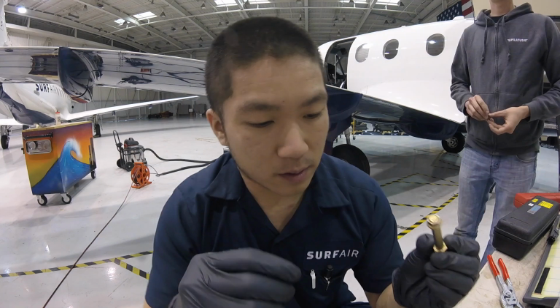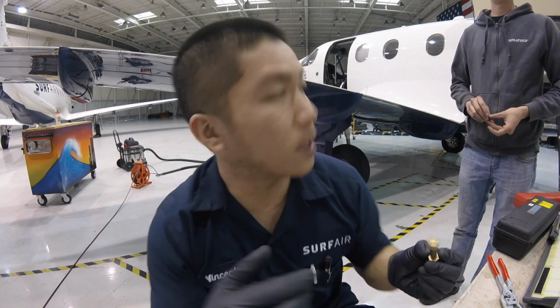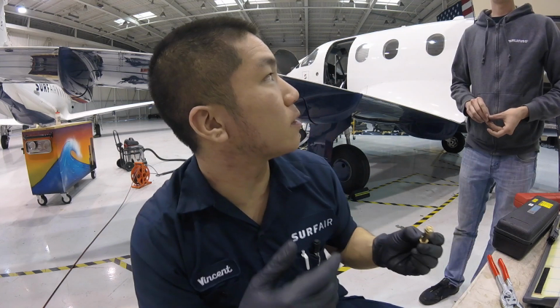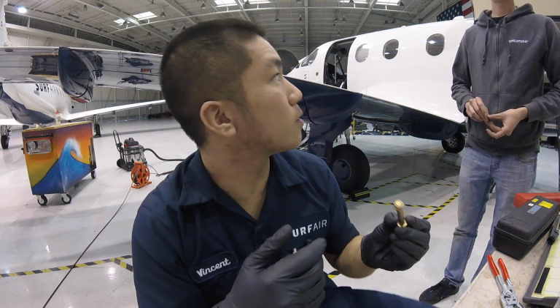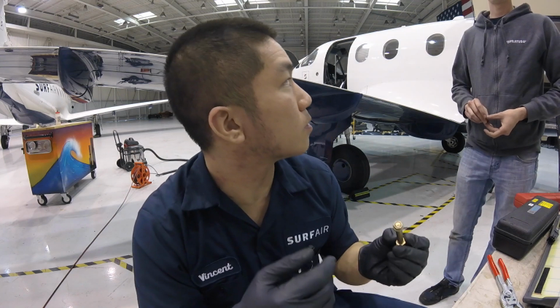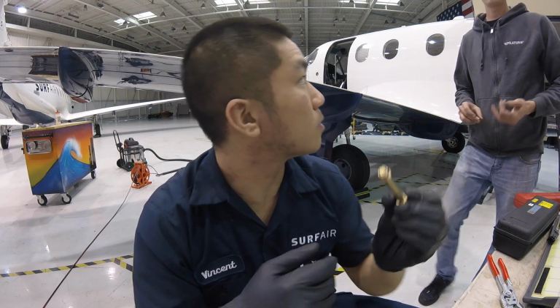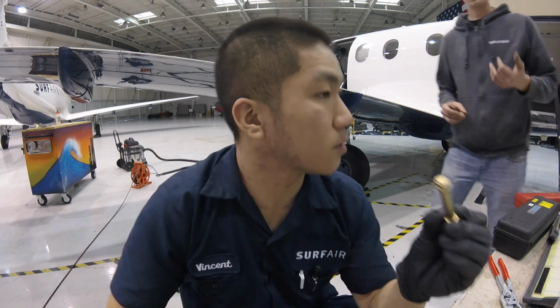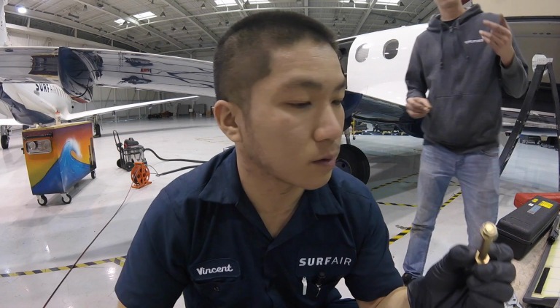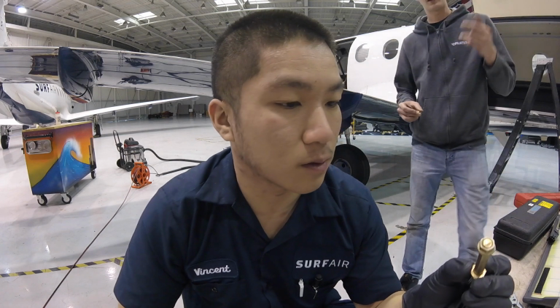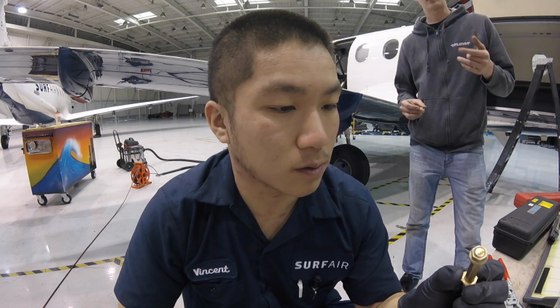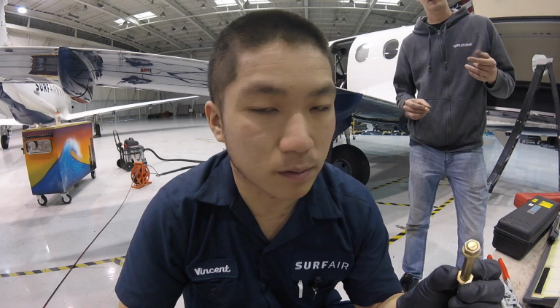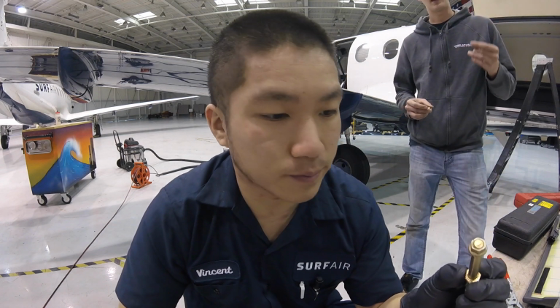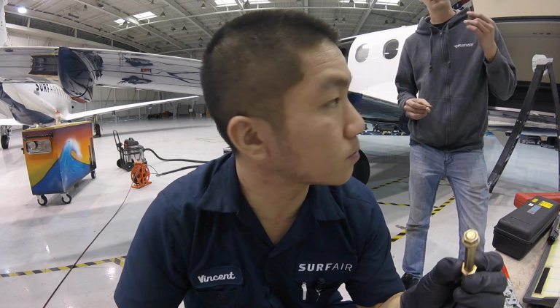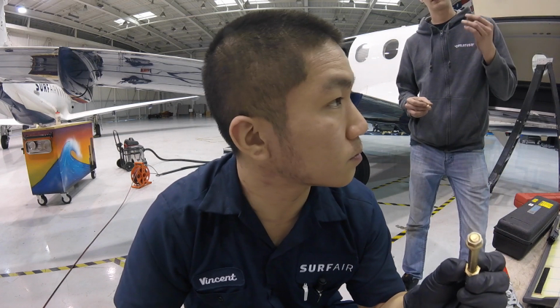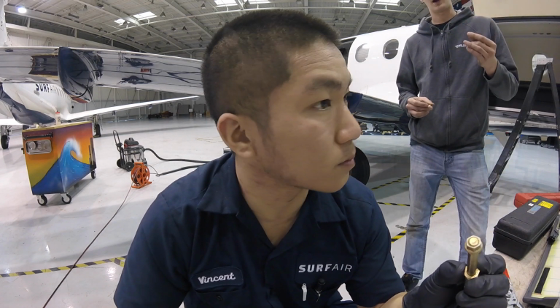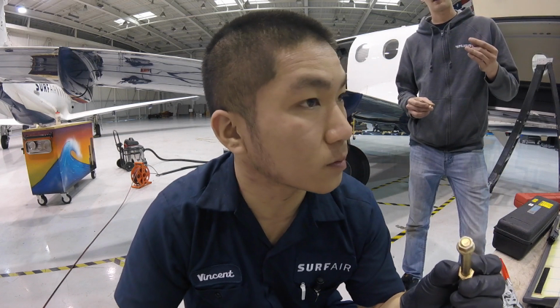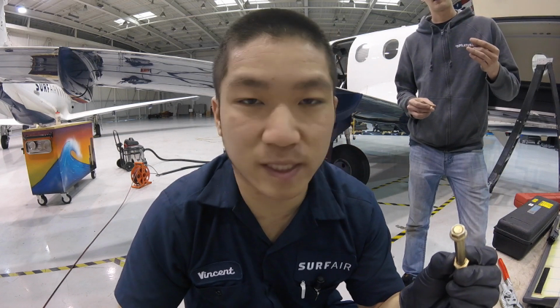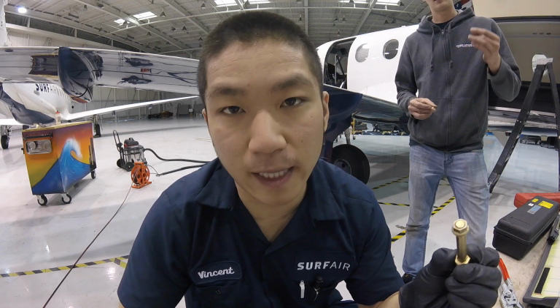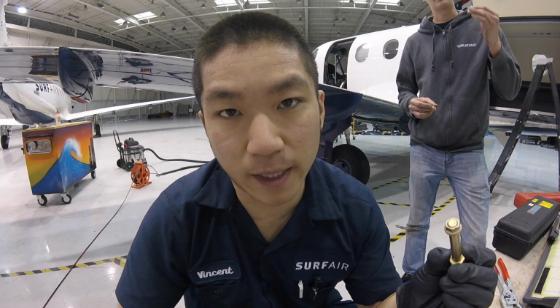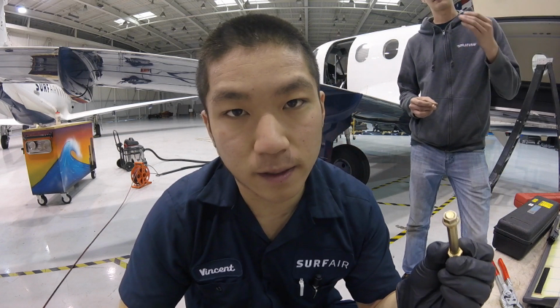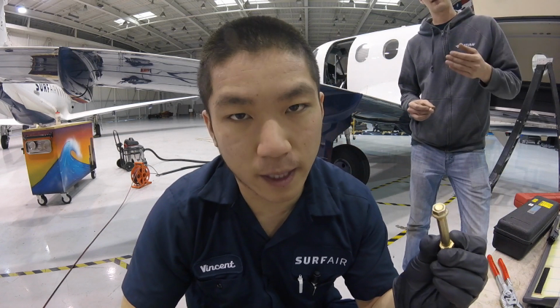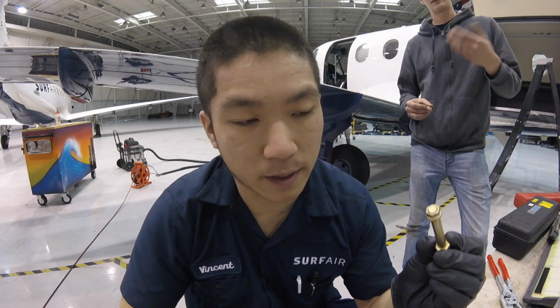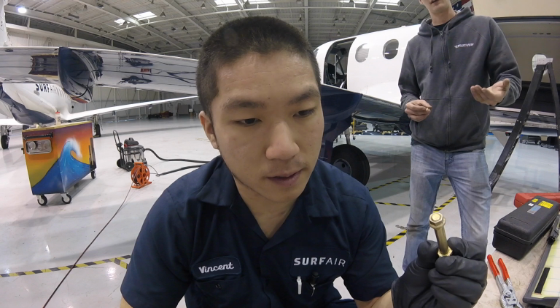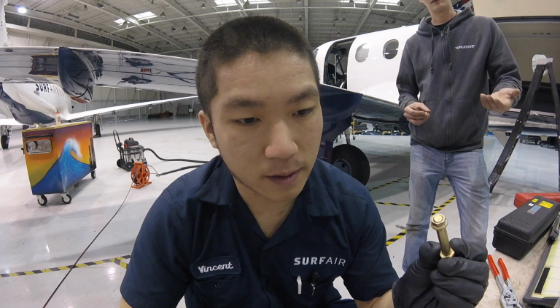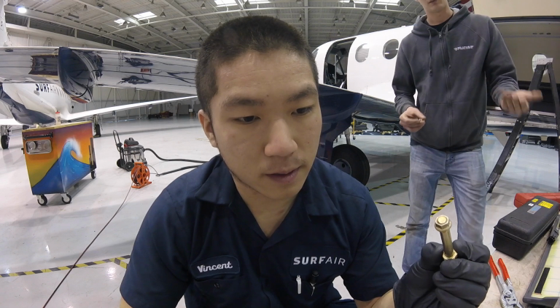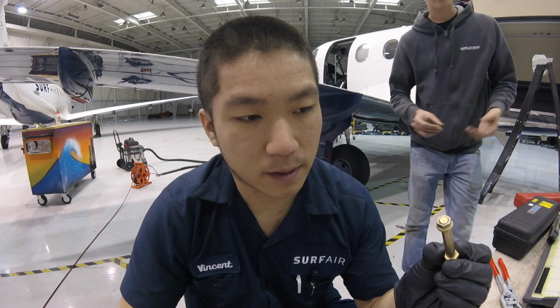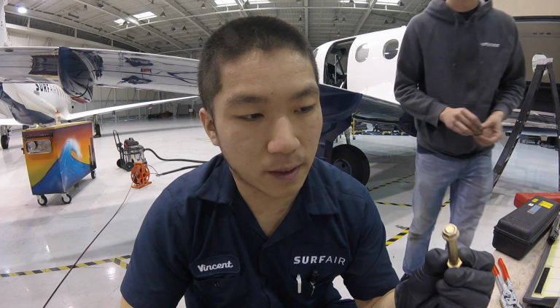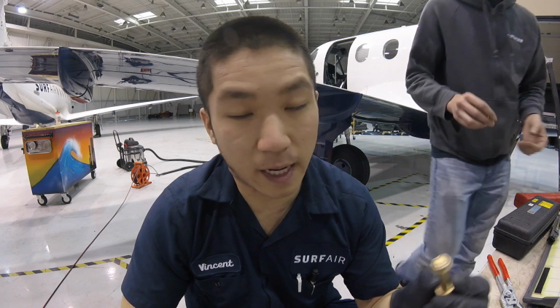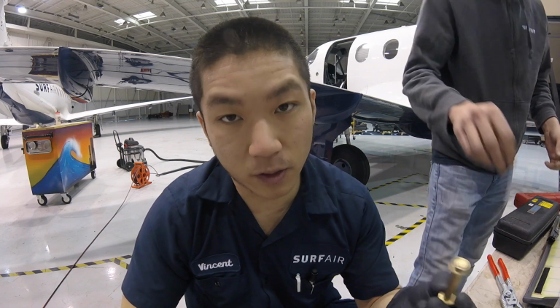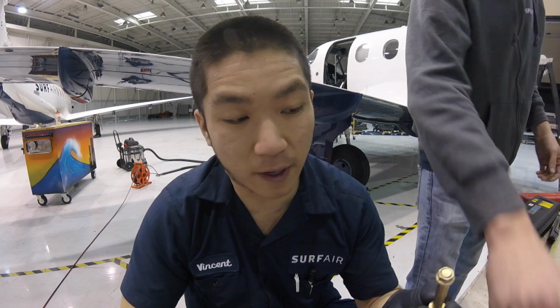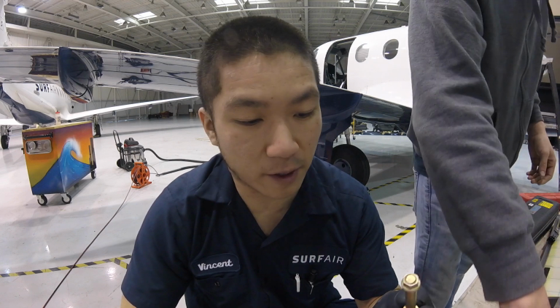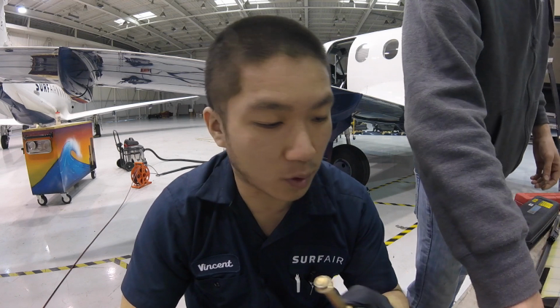If it calls for 20 inch-pounds wet torque and you torque it dry, it's not as tight as if you had used wet torque. So it's very, very important.